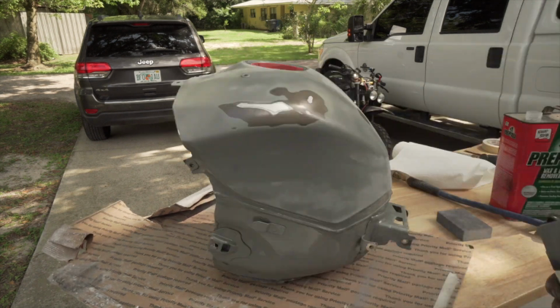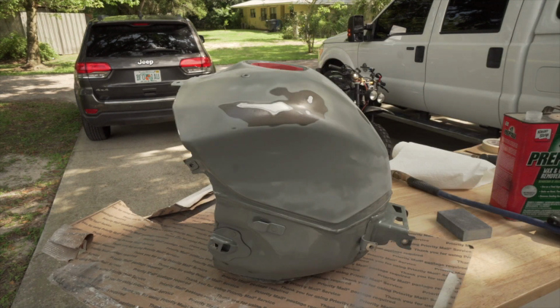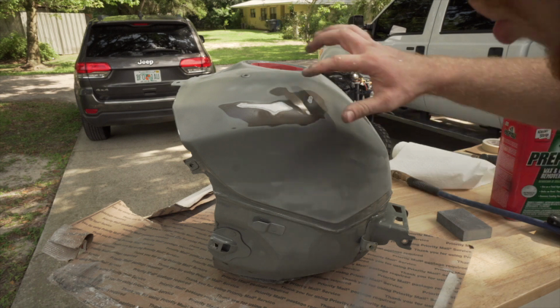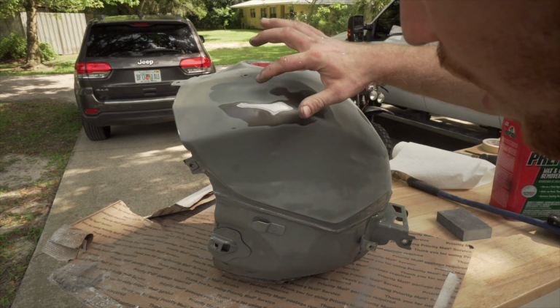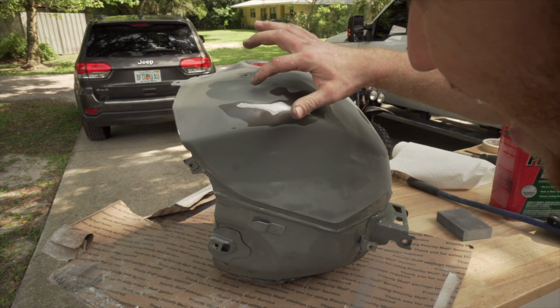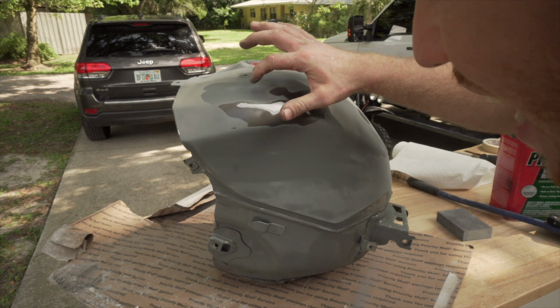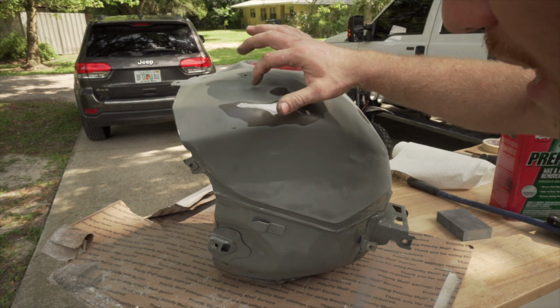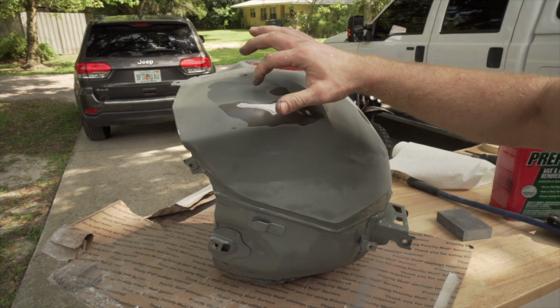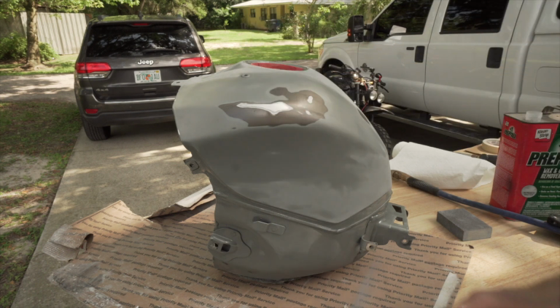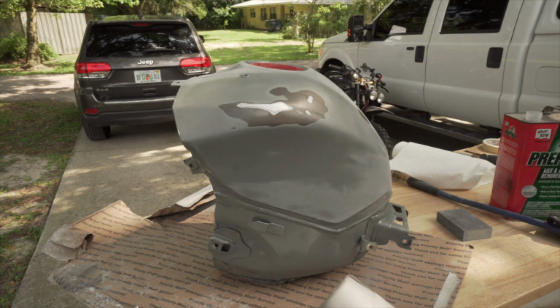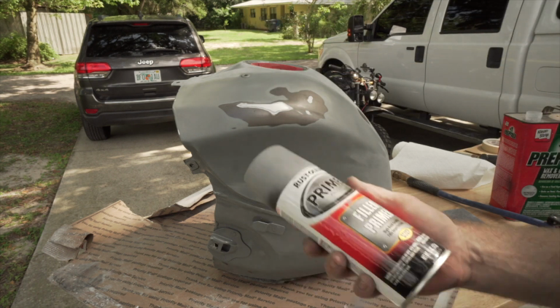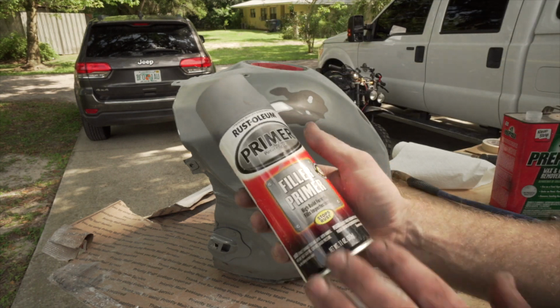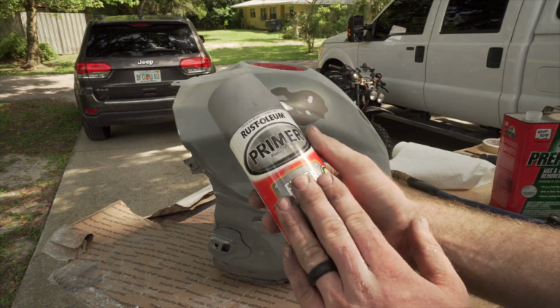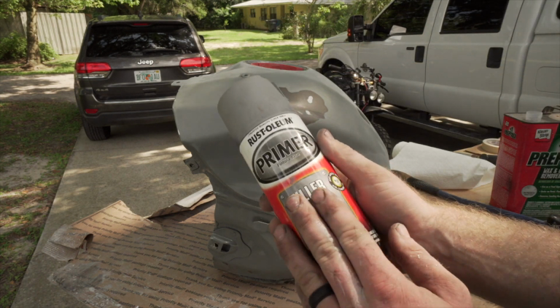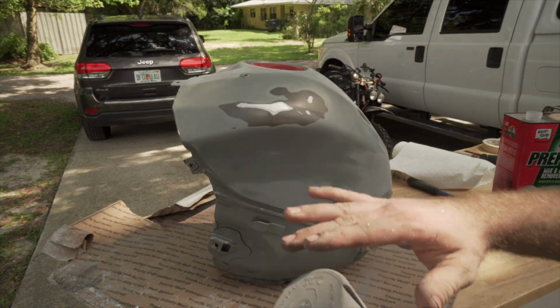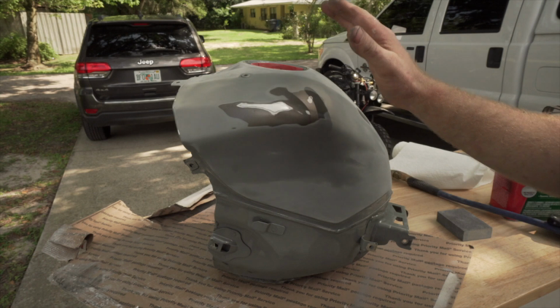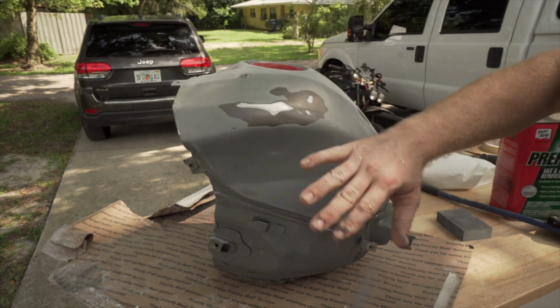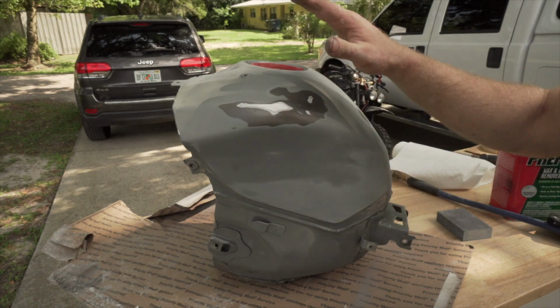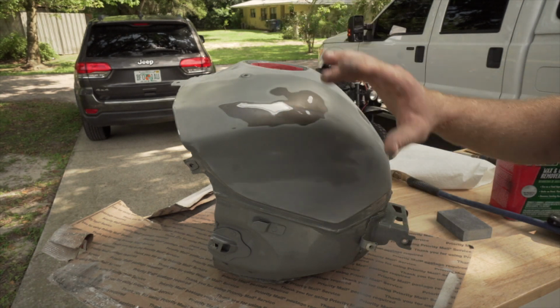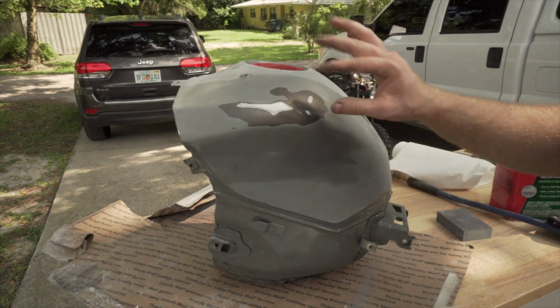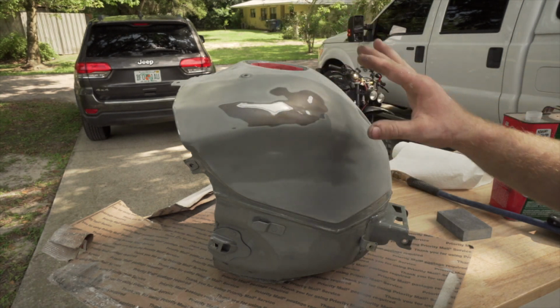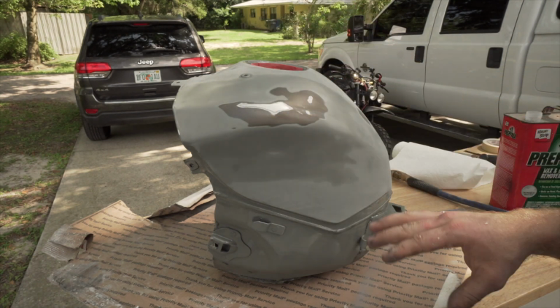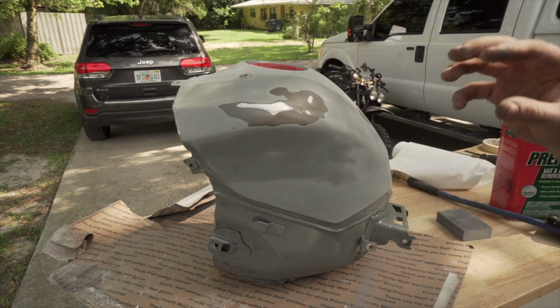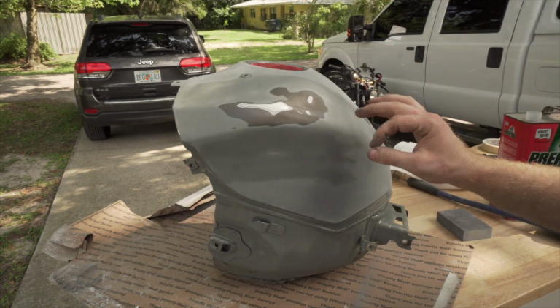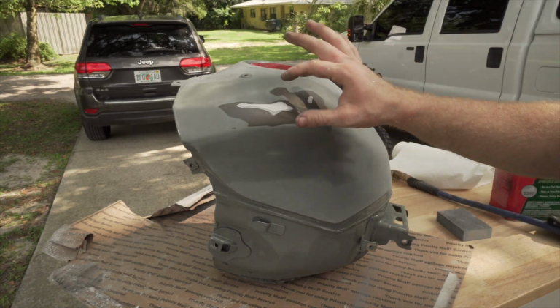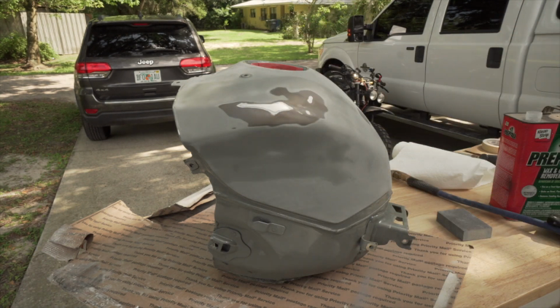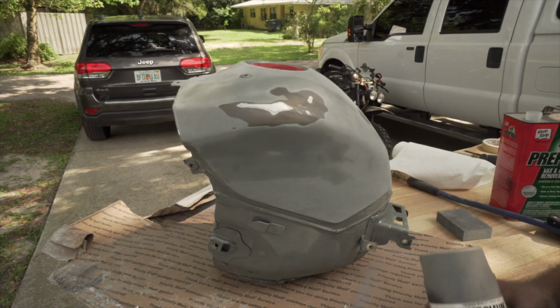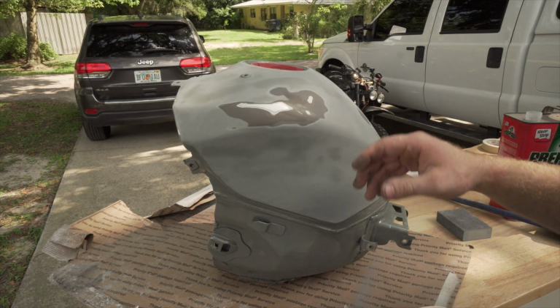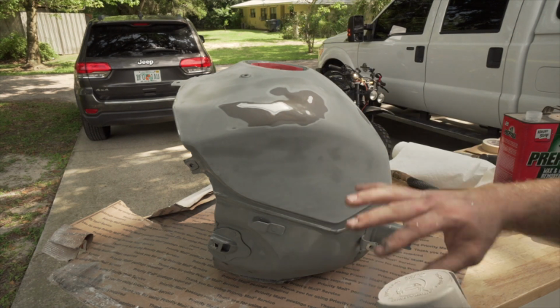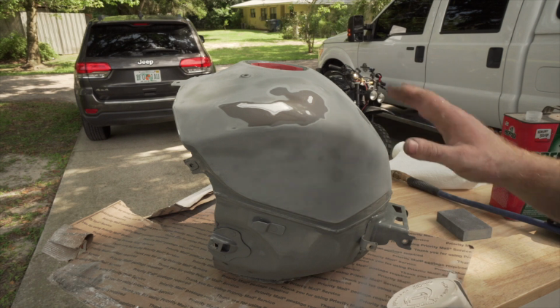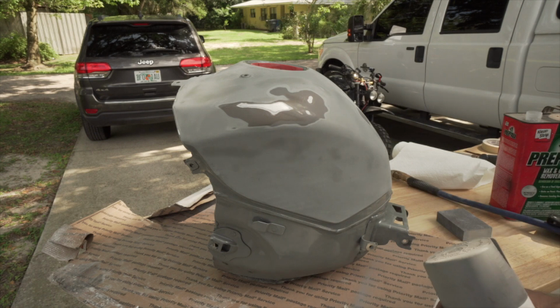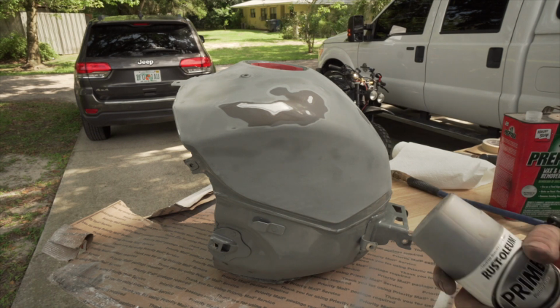There was also one tiny dent up here. I'm going to try to spray this pretty heavy so hopefully I'll be able to sand it down and try to get rid of that small dent without having to put any type of bondo on it.